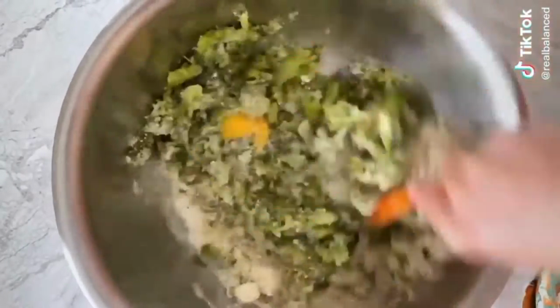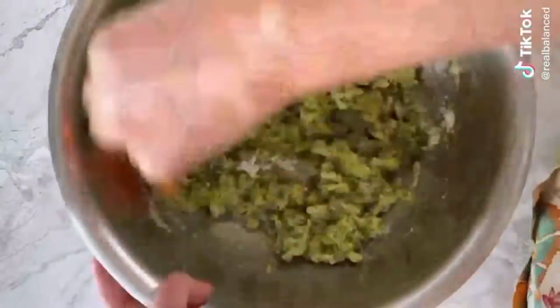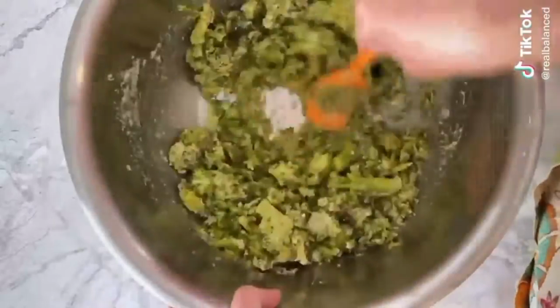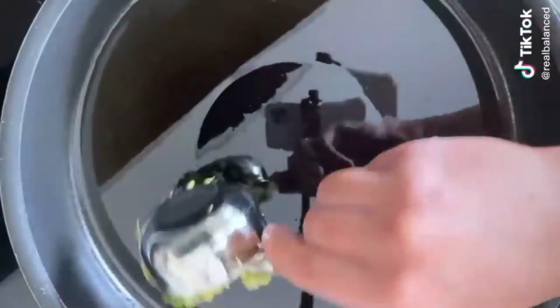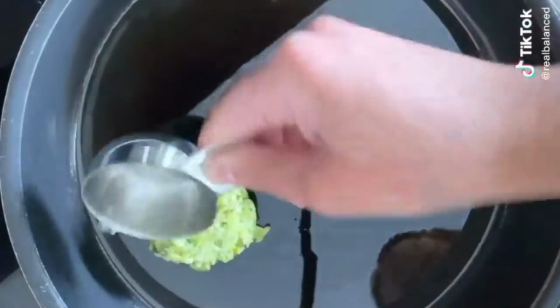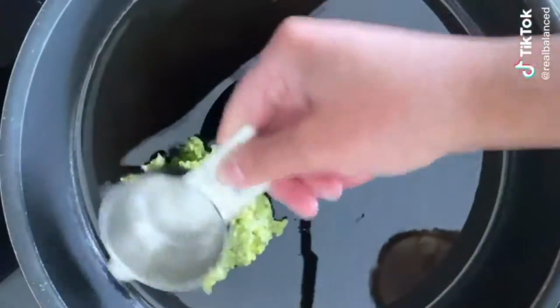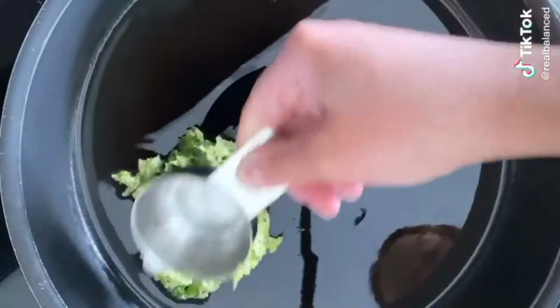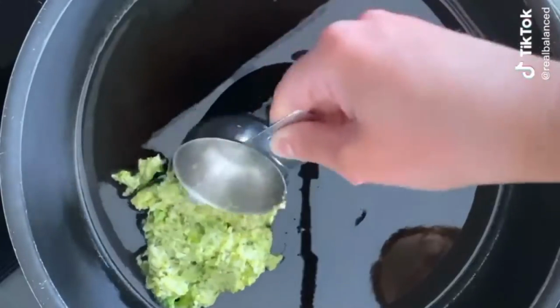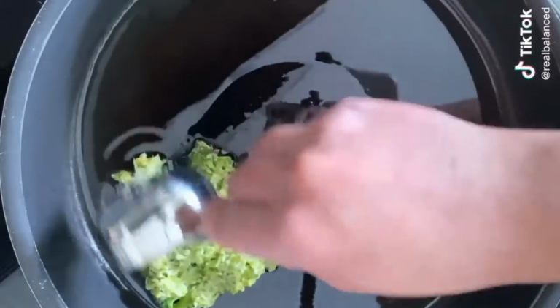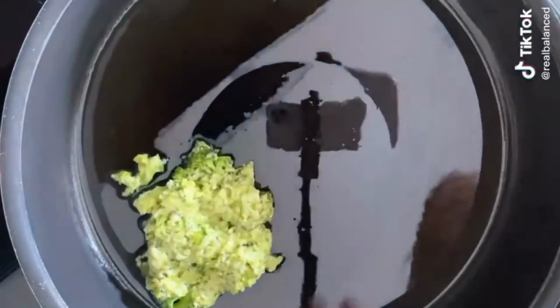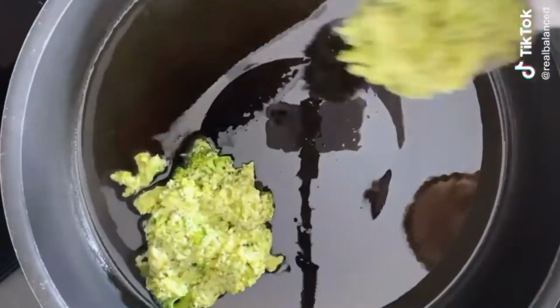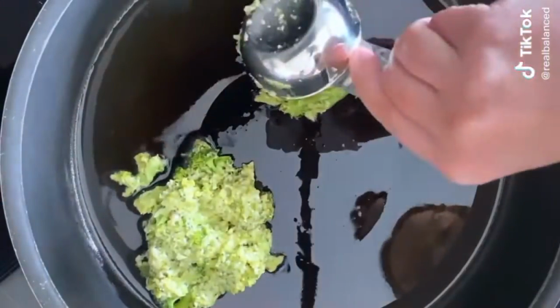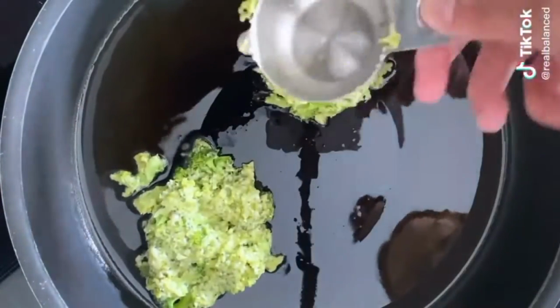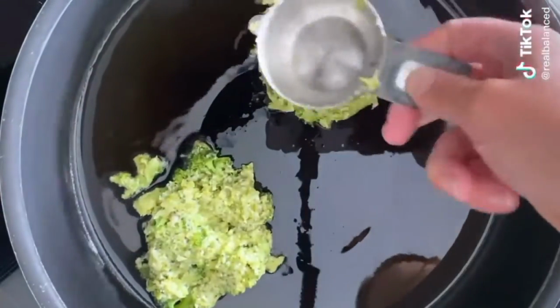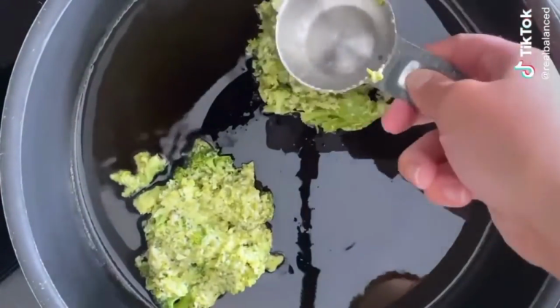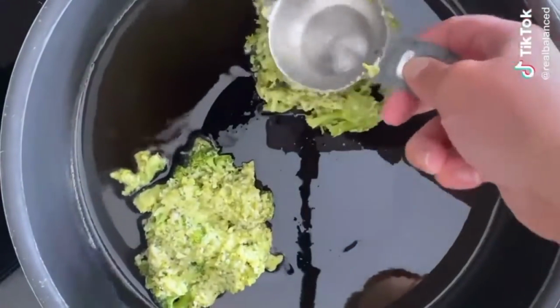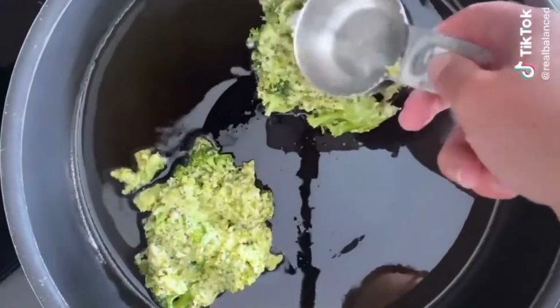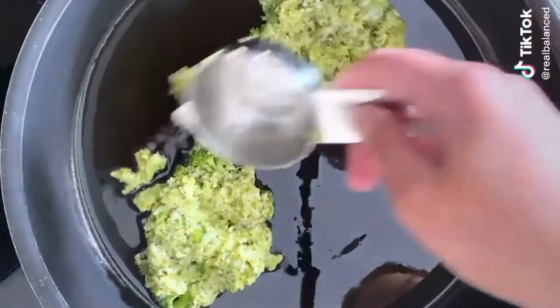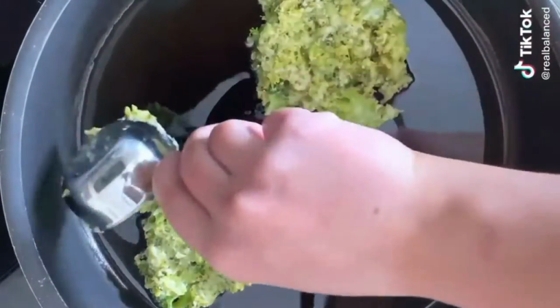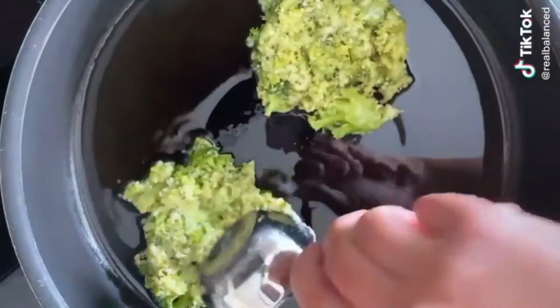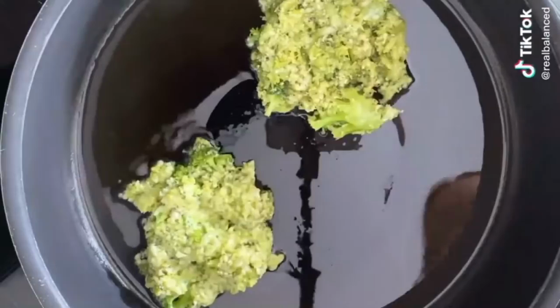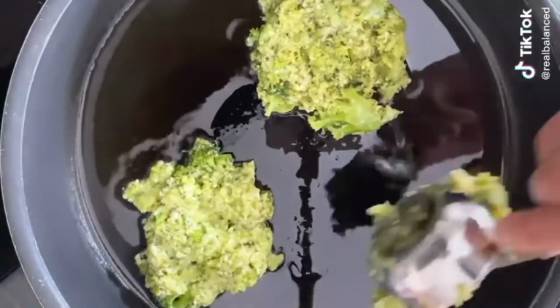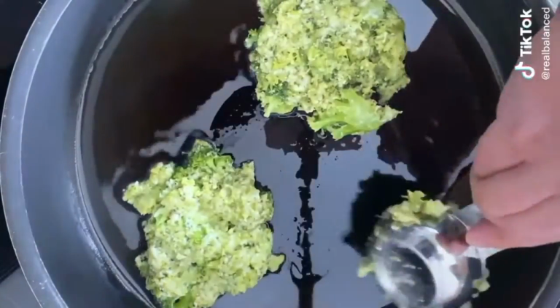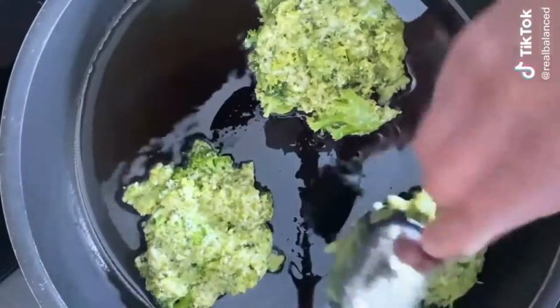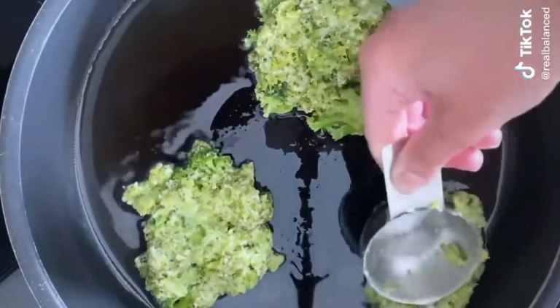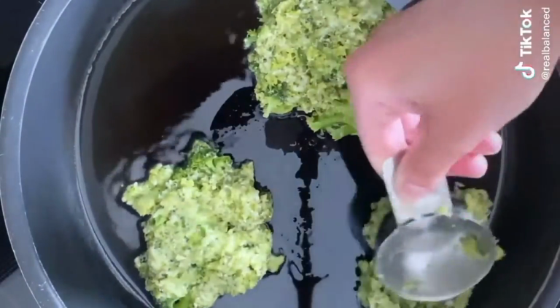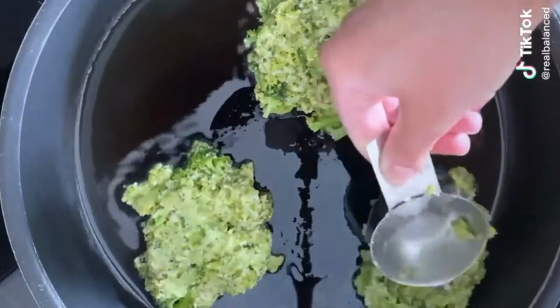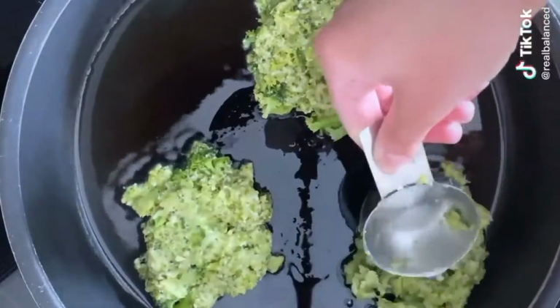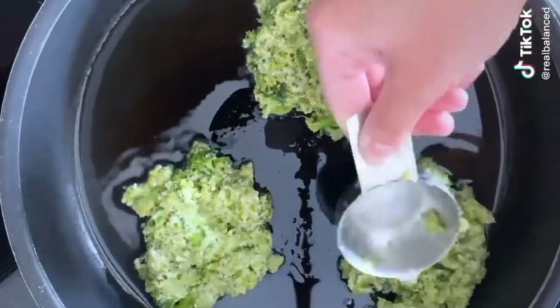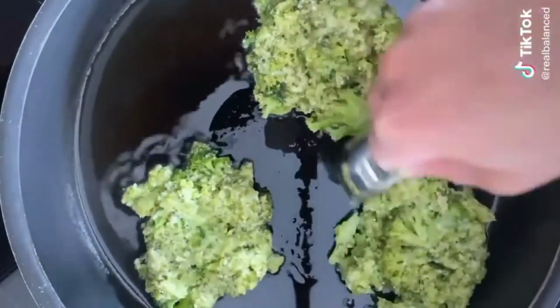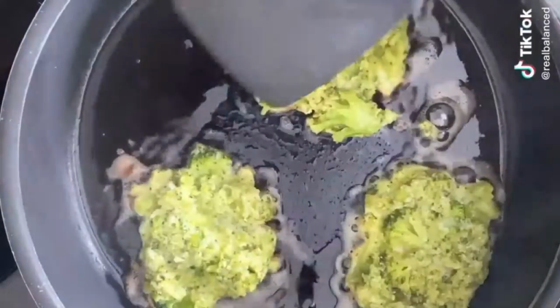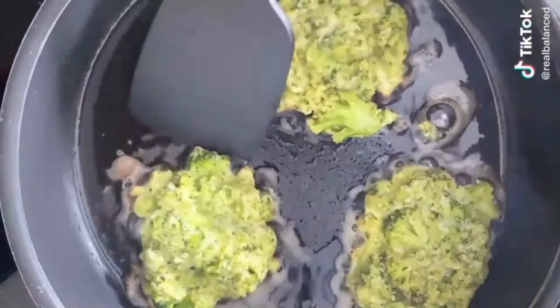and pepper. Add some oil to a large pan over medium heat, and then using a quarter cup measuring cup, spoon the mixture into the pan and flatten it. I'm usually hastily putting these together so I don't make them look pretty, but you can form them into a patty if you'd like.